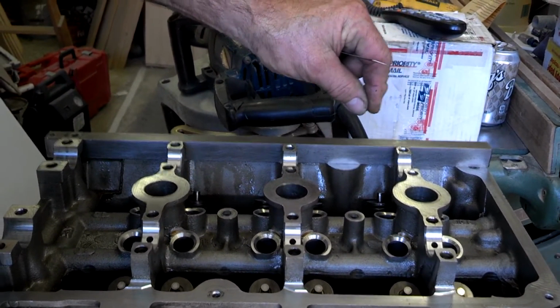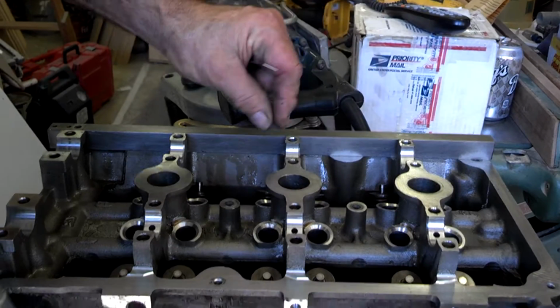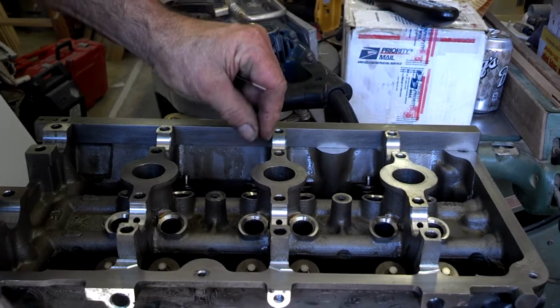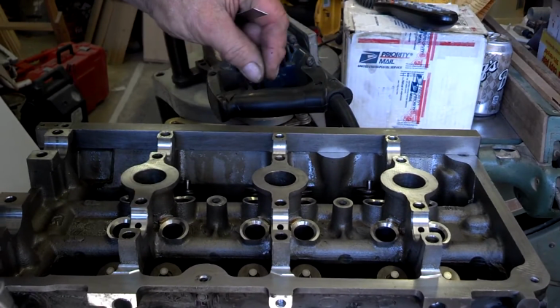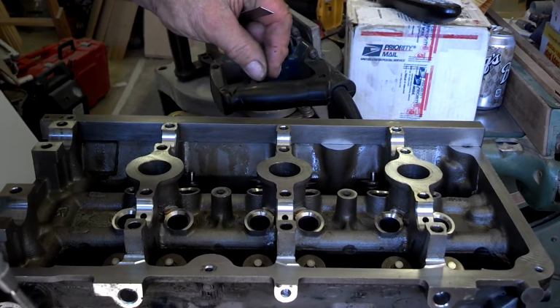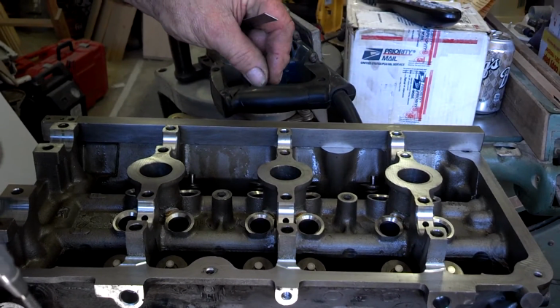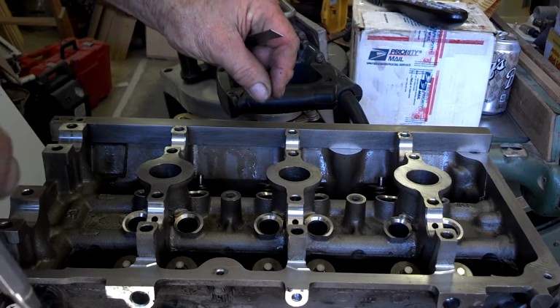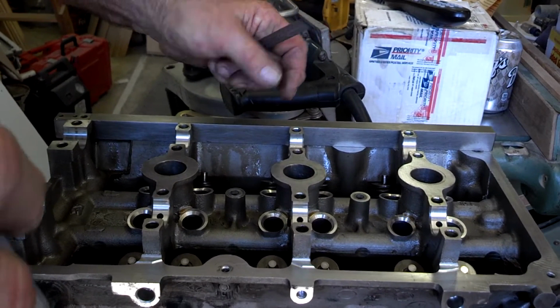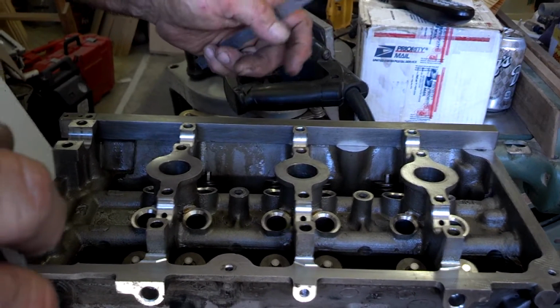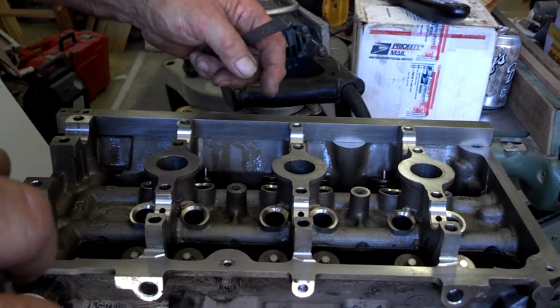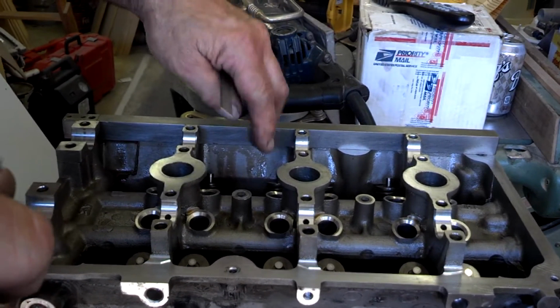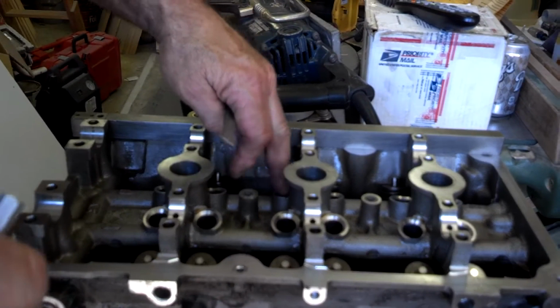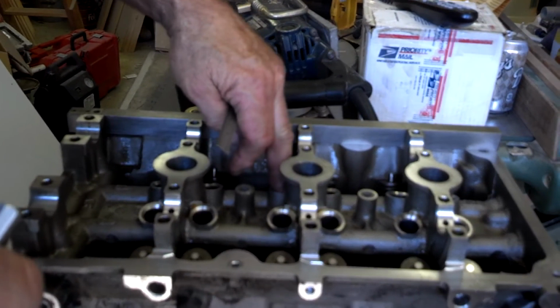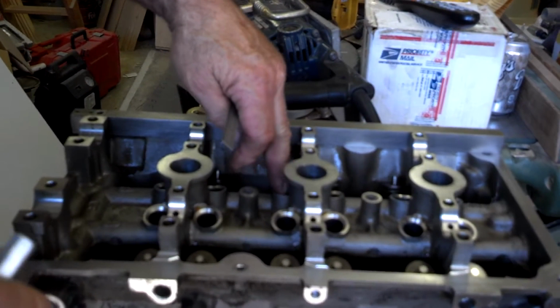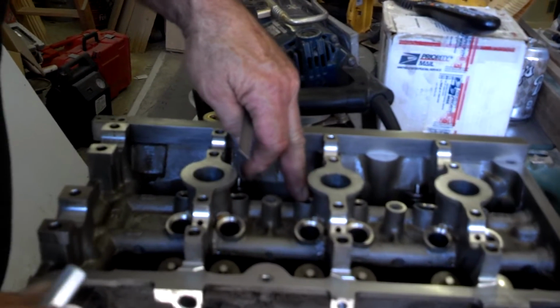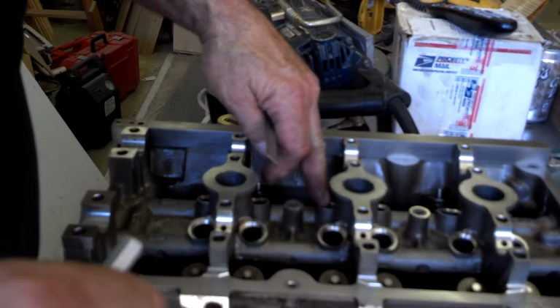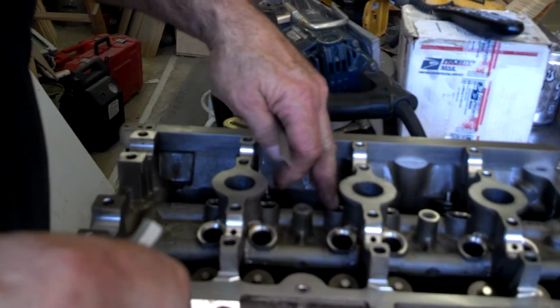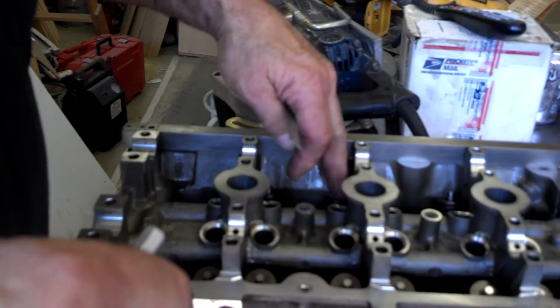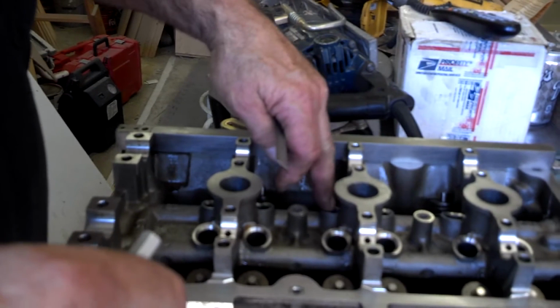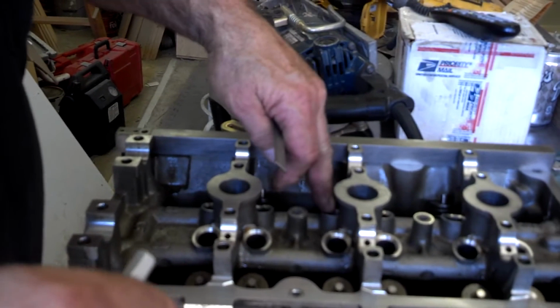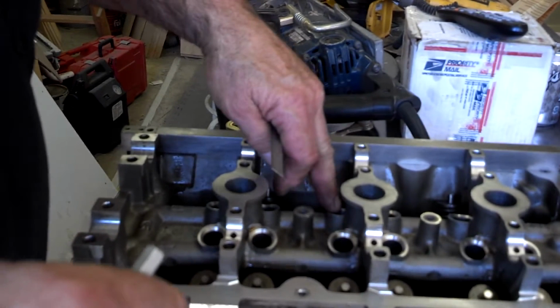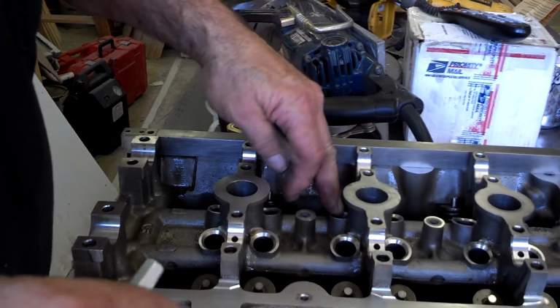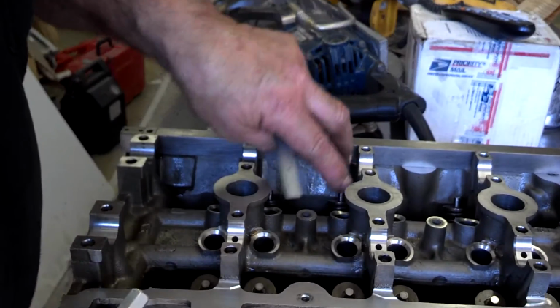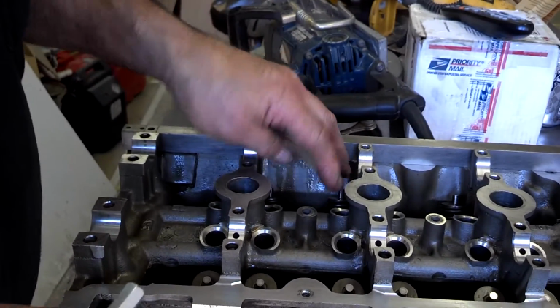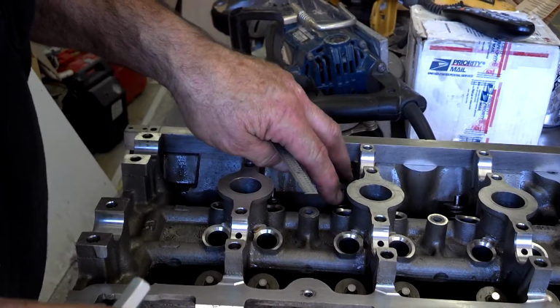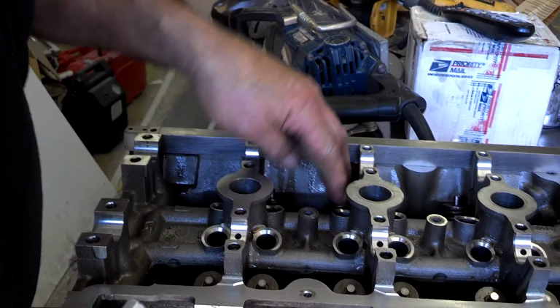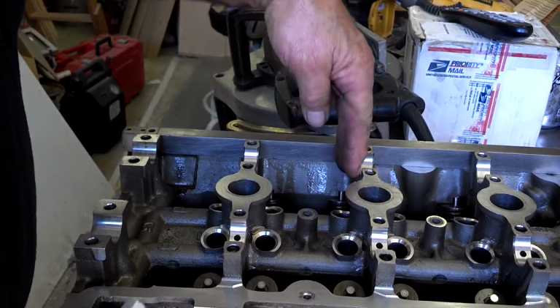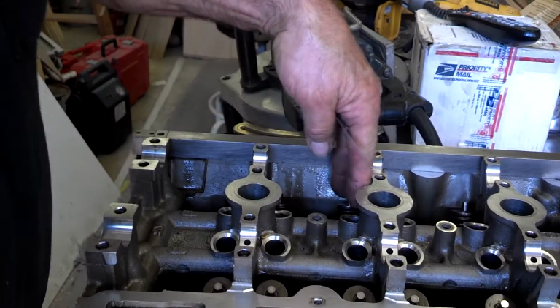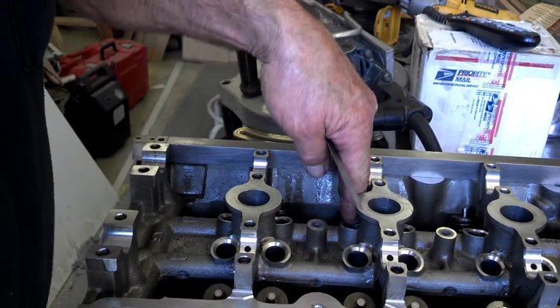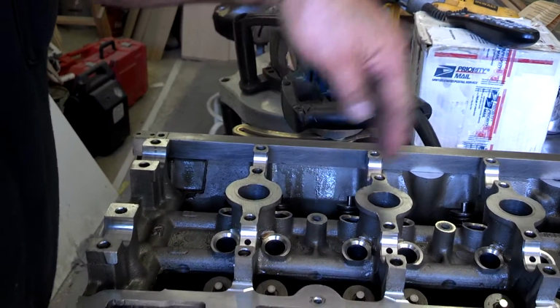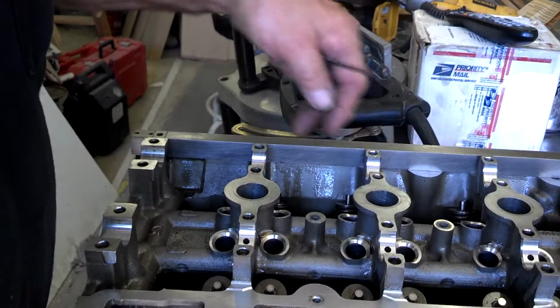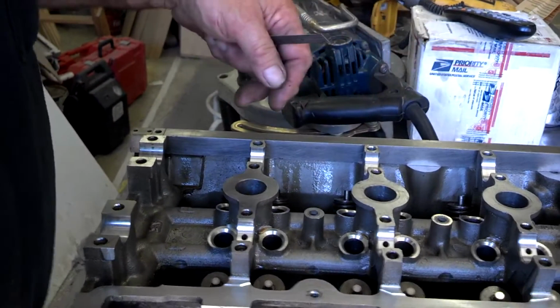The valve went up into the cylinder more. Therefore, the hydraulic lash adjuster could not make up the difference anymore and it was holding those valves open.